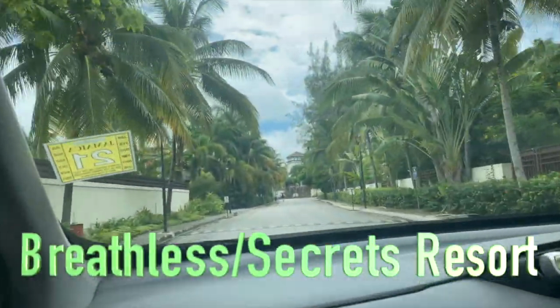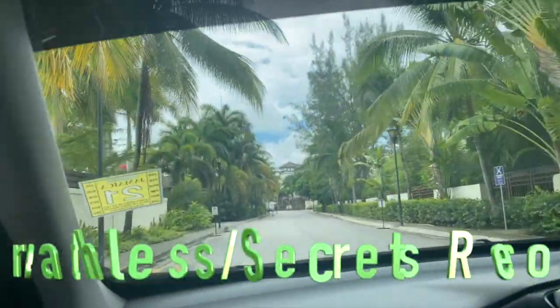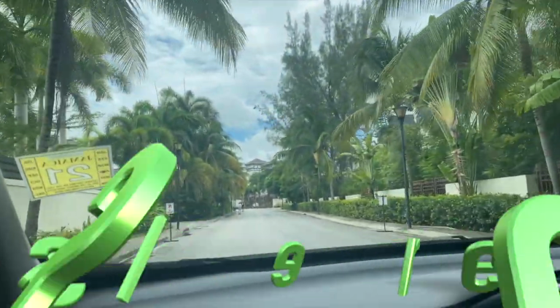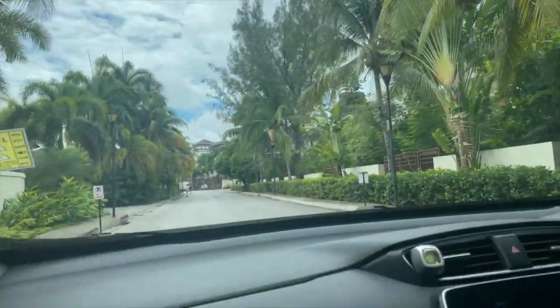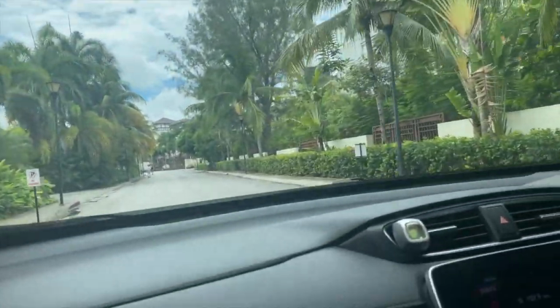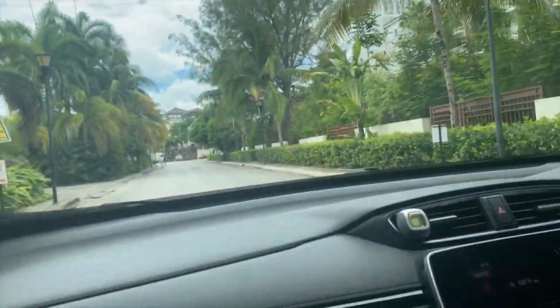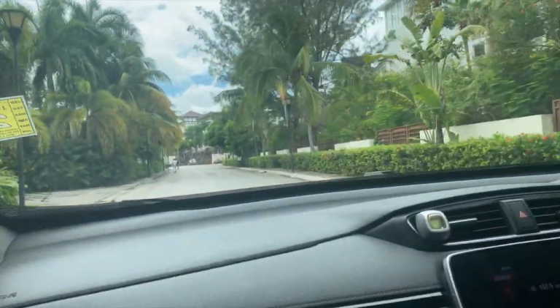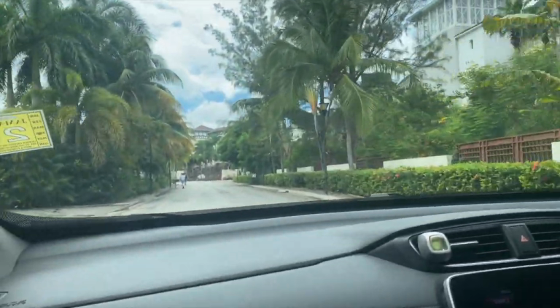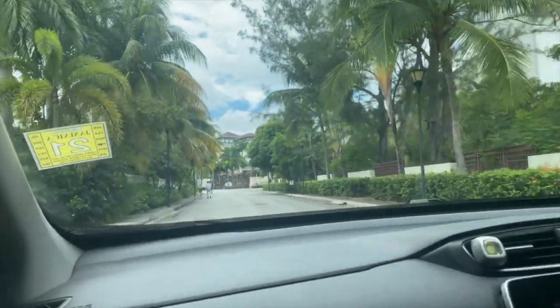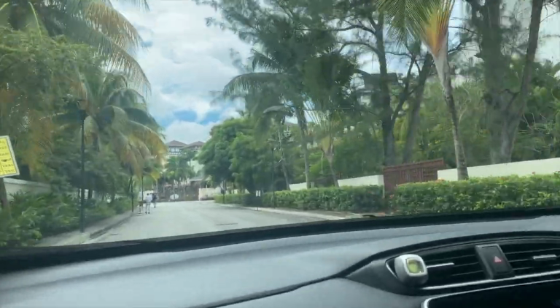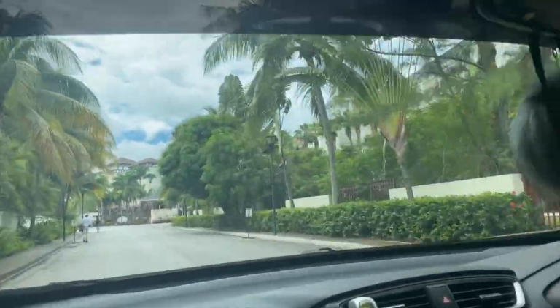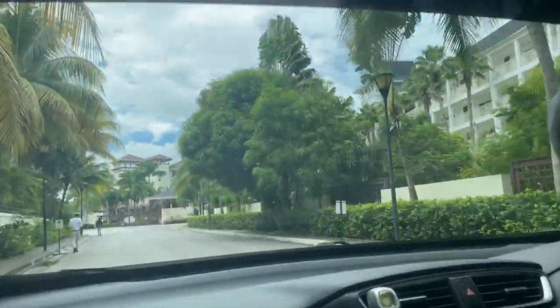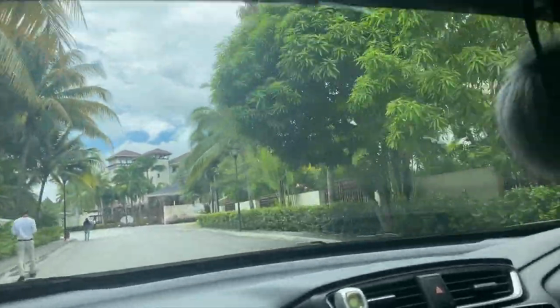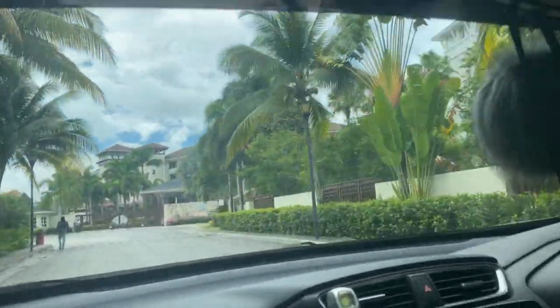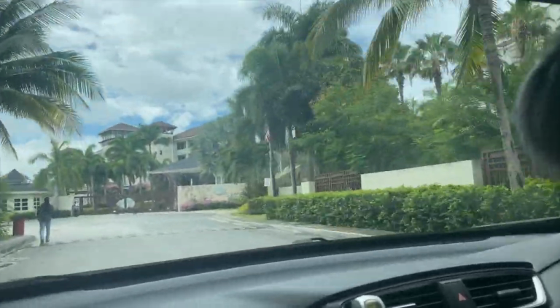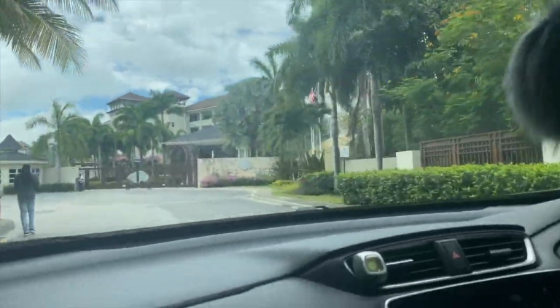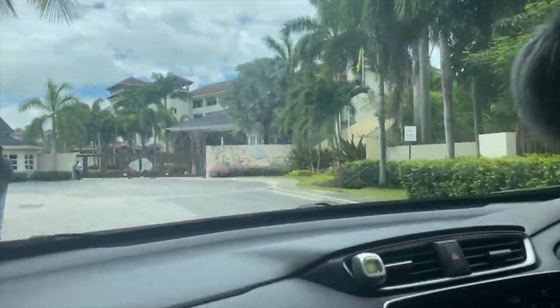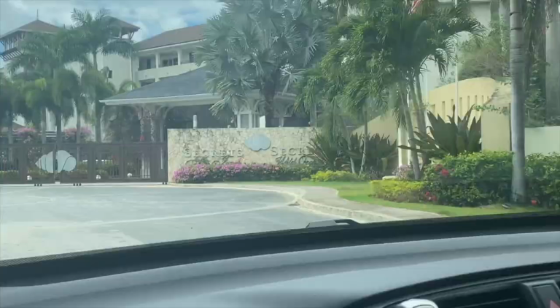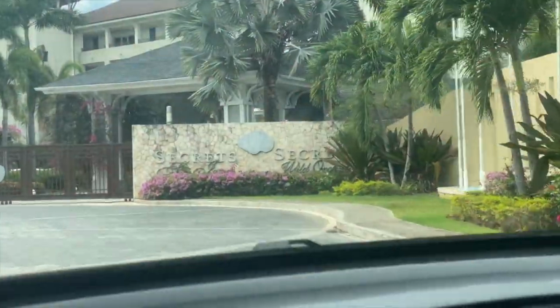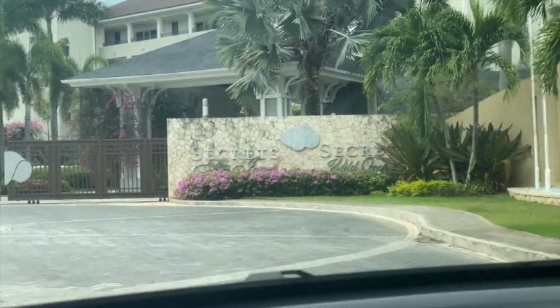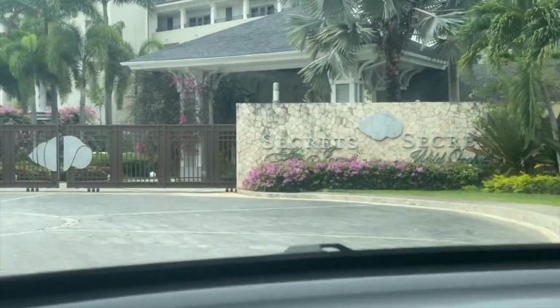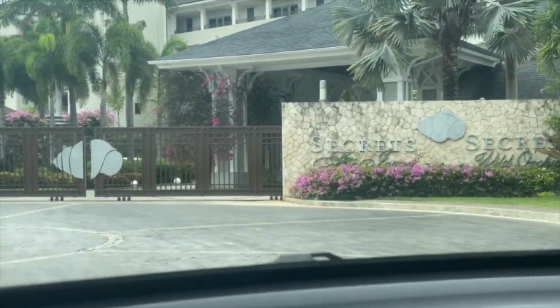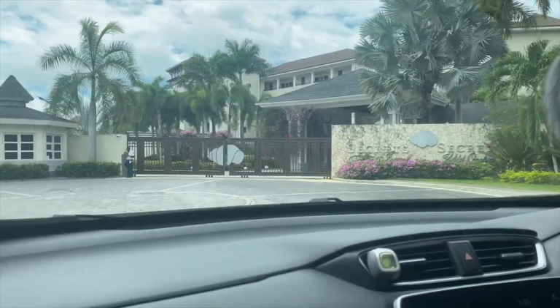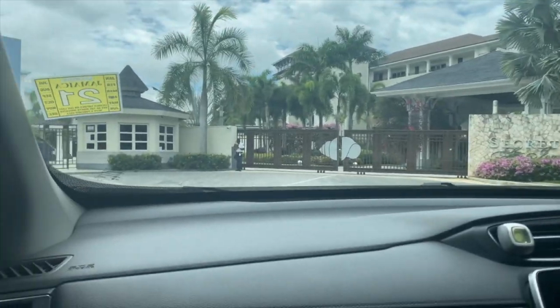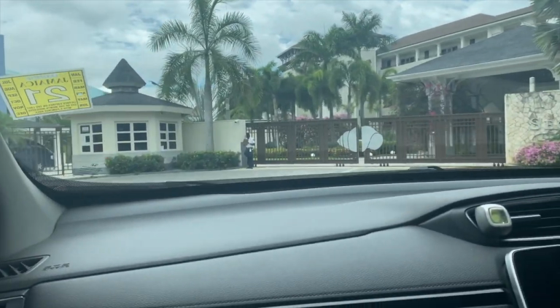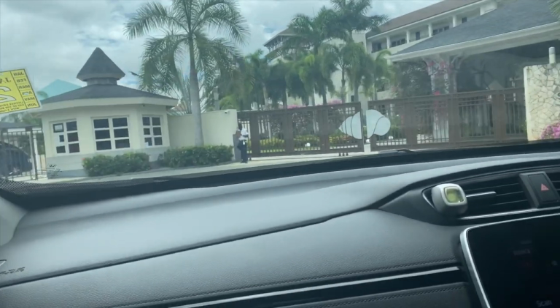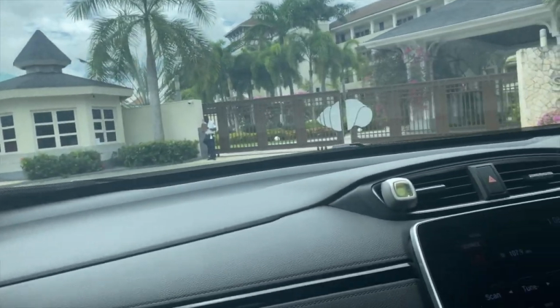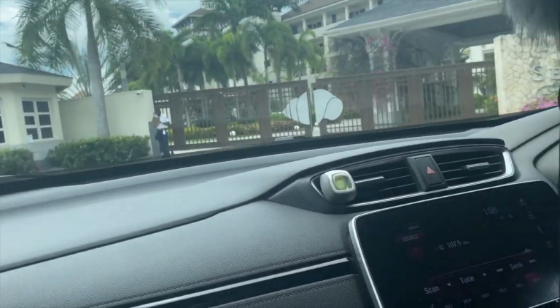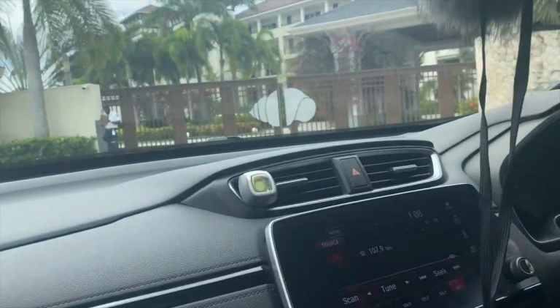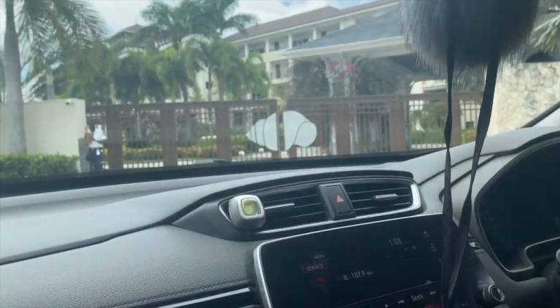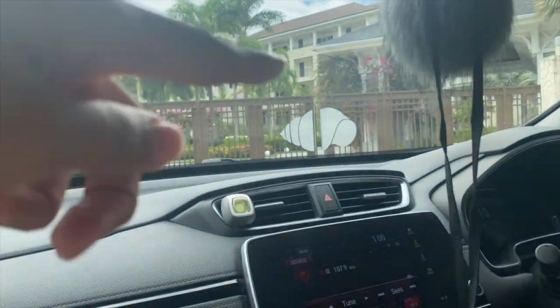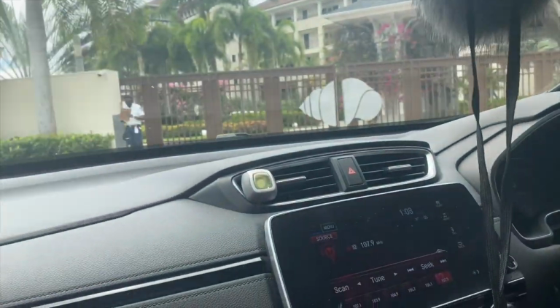So this is us pulling up to the hotel. What I really liked was that they had palm trees along the entire road, which gave you that nice tropical feel. As you can see in the corner it says Secrets Wild Orchid as well as Secrets St. James — I'm going to get more into that as we go along in the video.